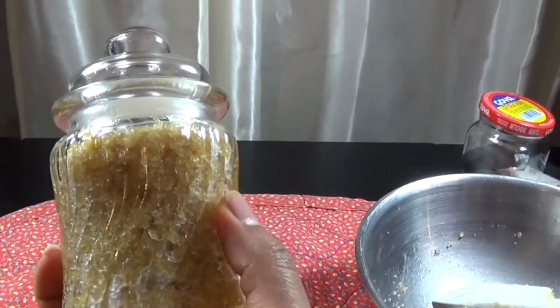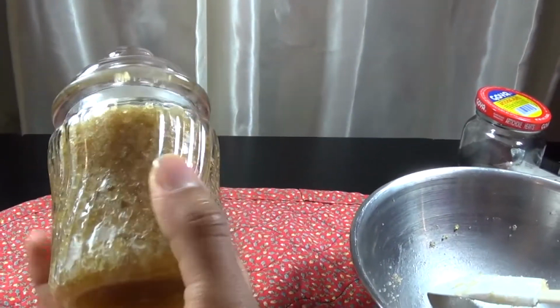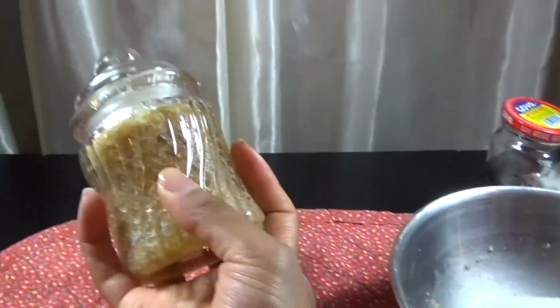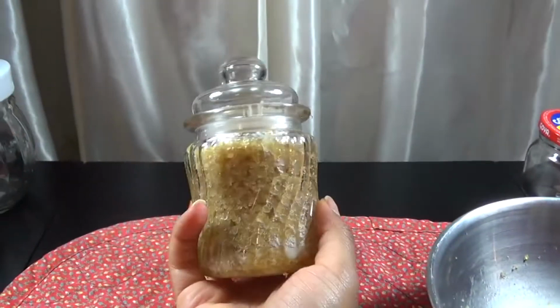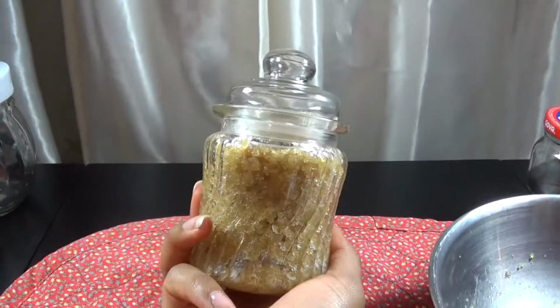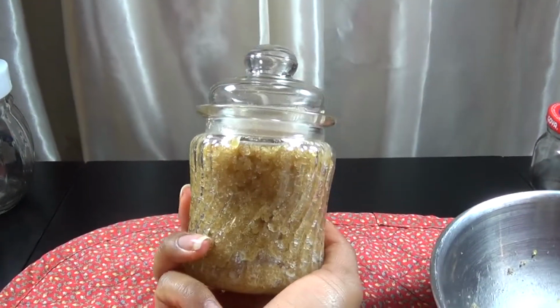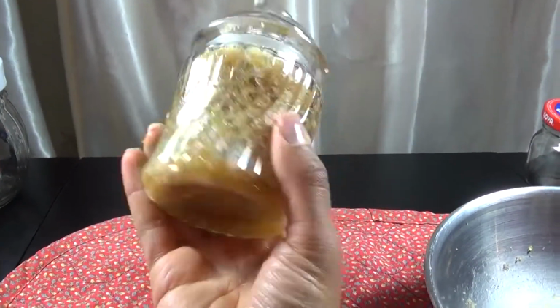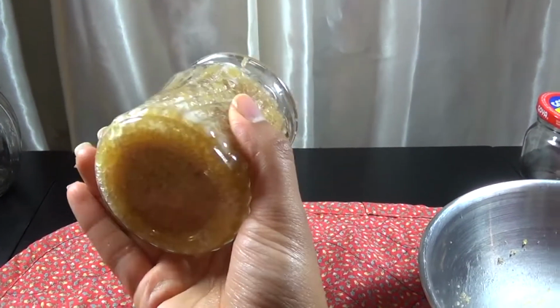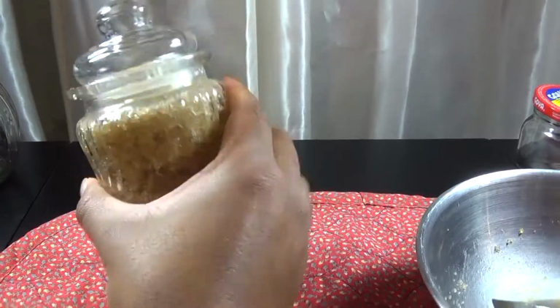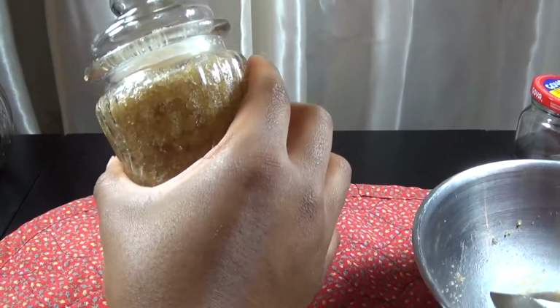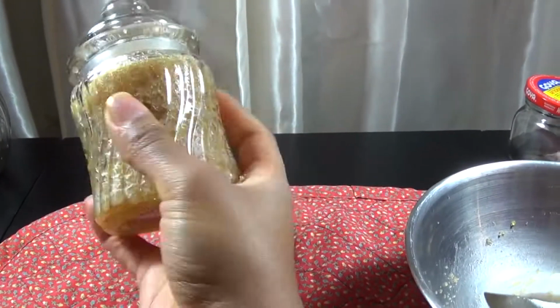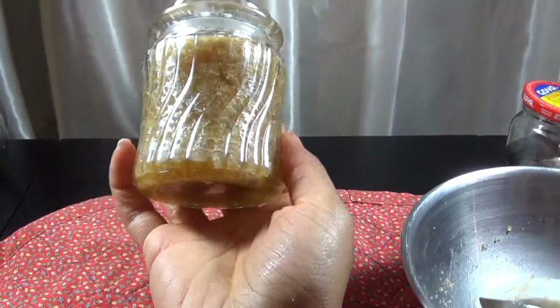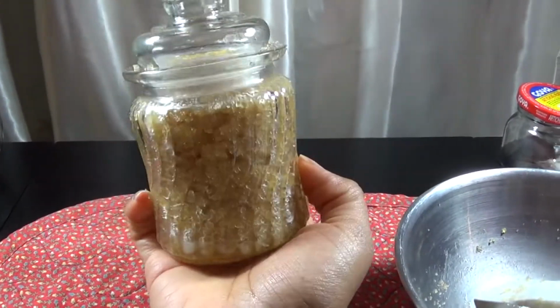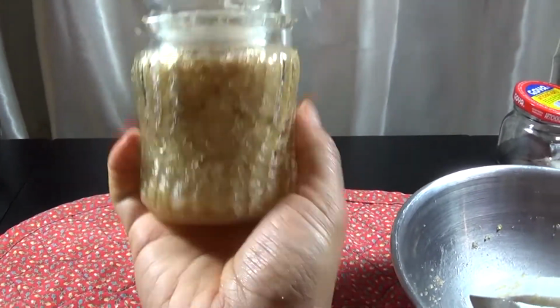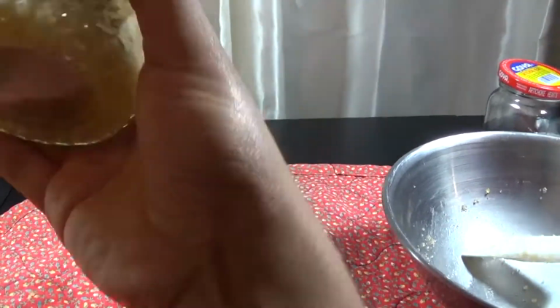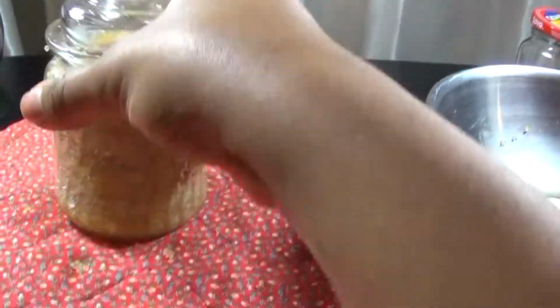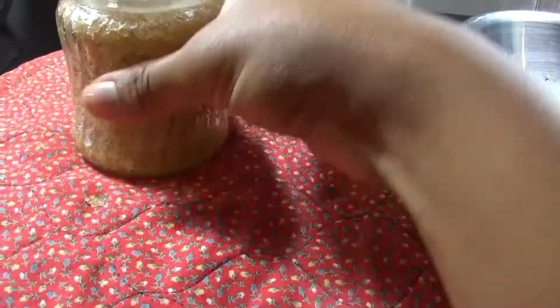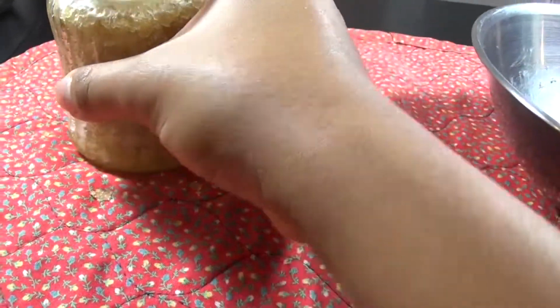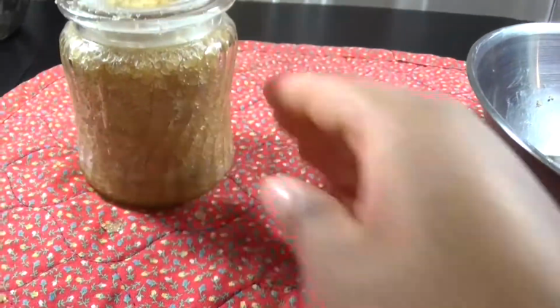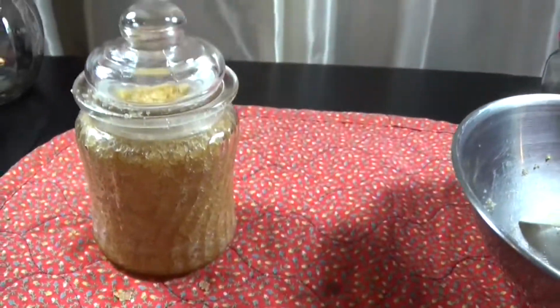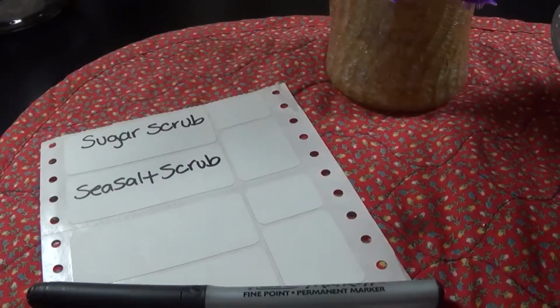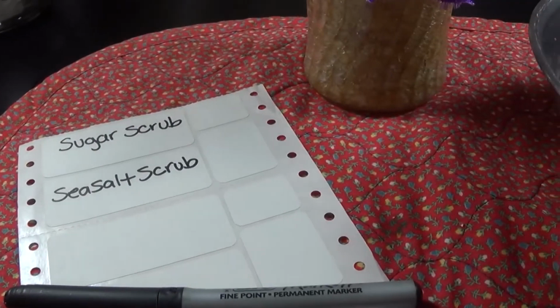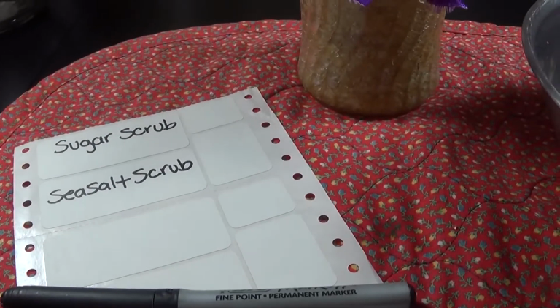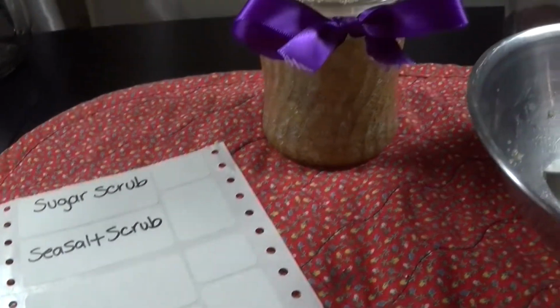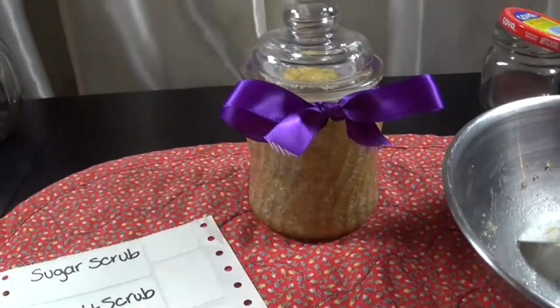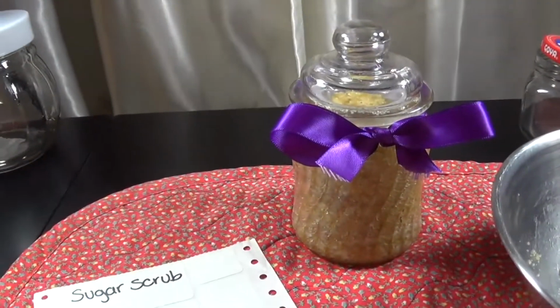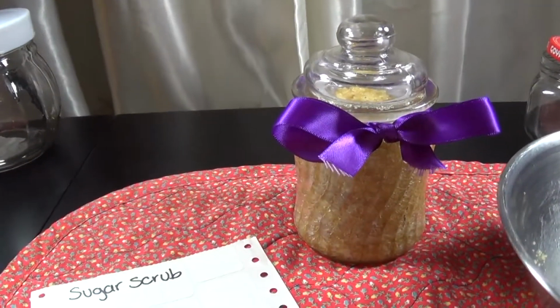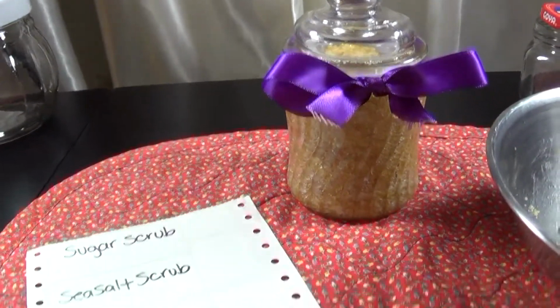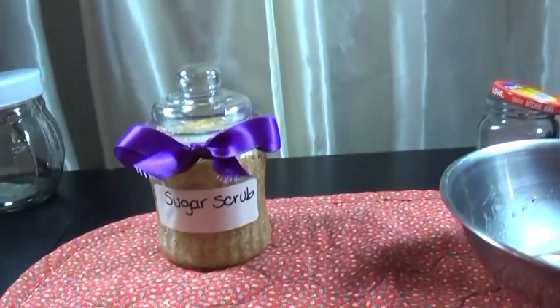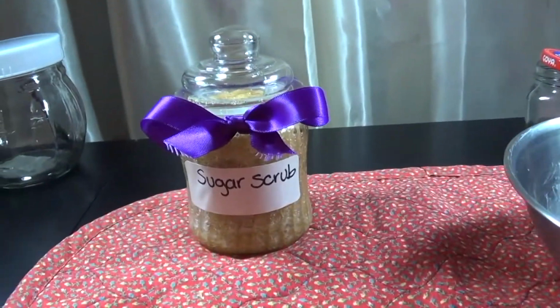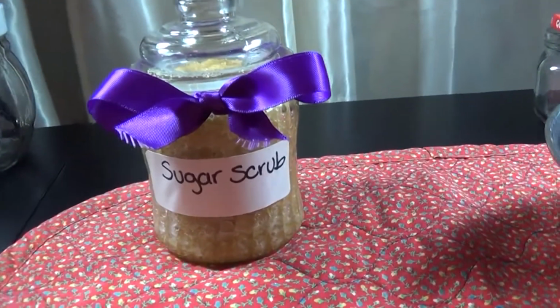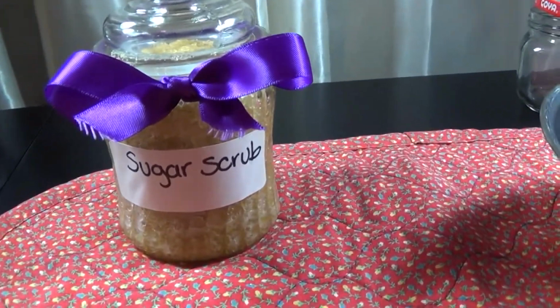Now you're all done with your sugar scrub. You can also add labels and a different color to identify them. For this one I'm going to use the purple ribbon. This should be your final look.